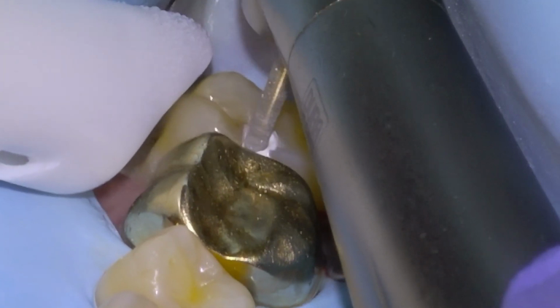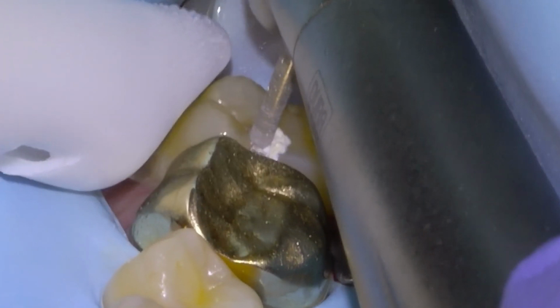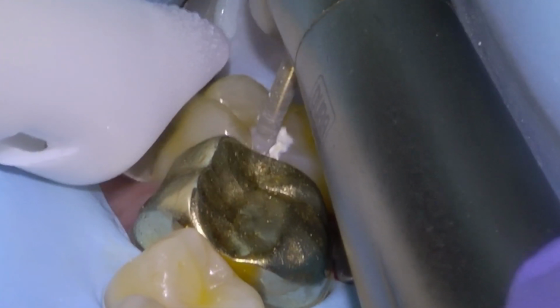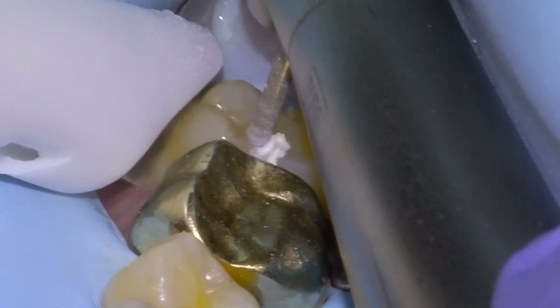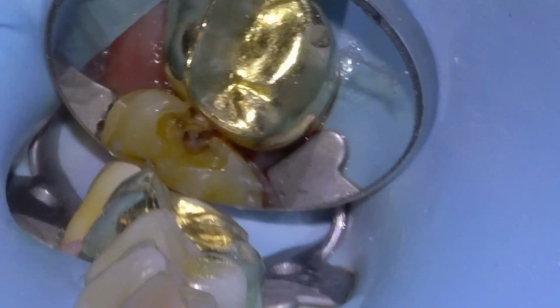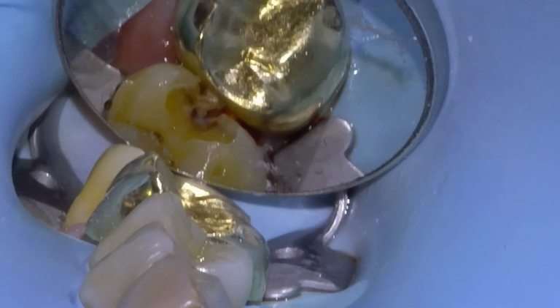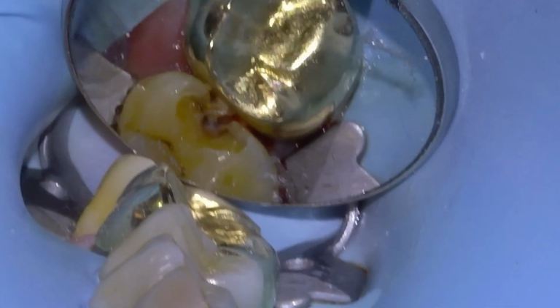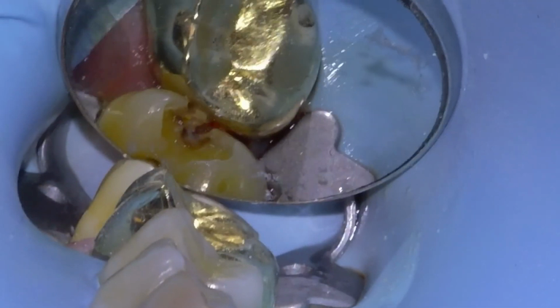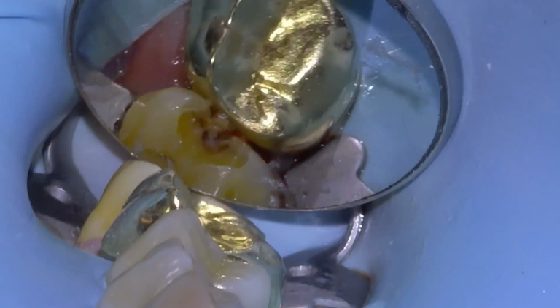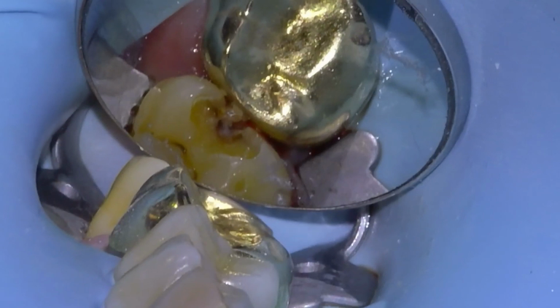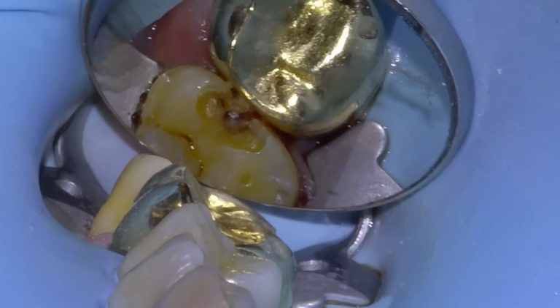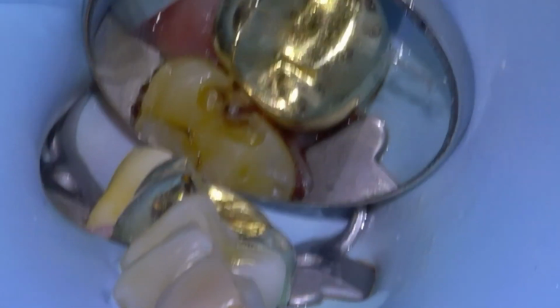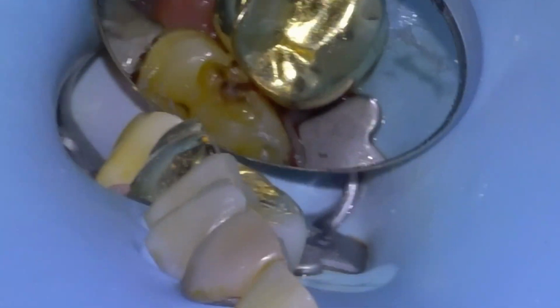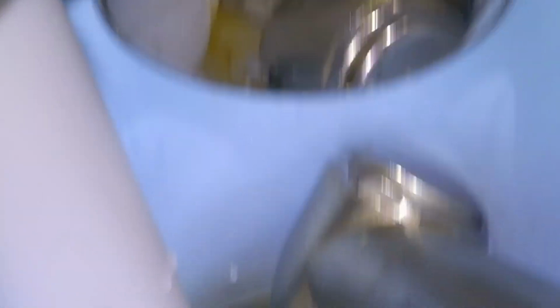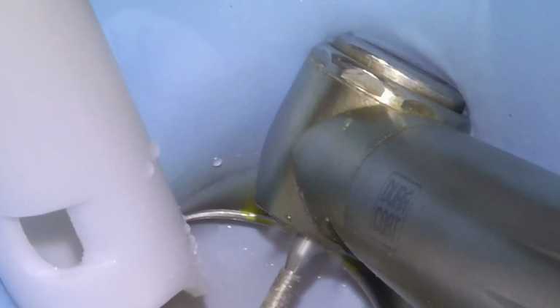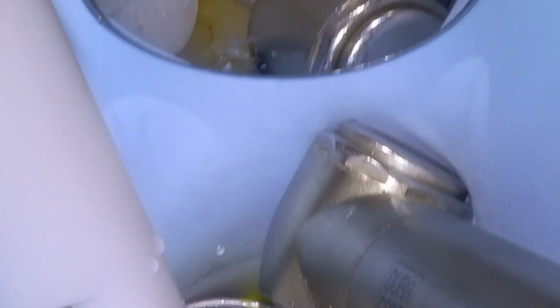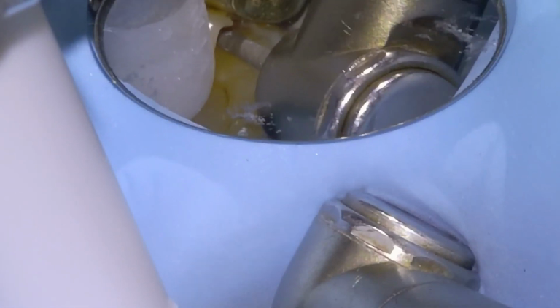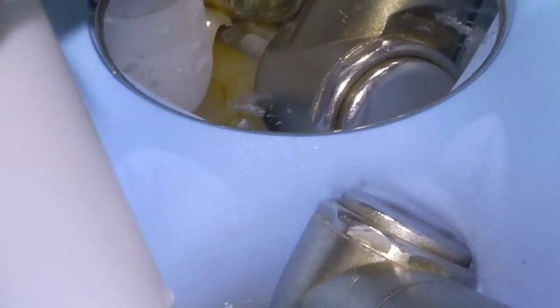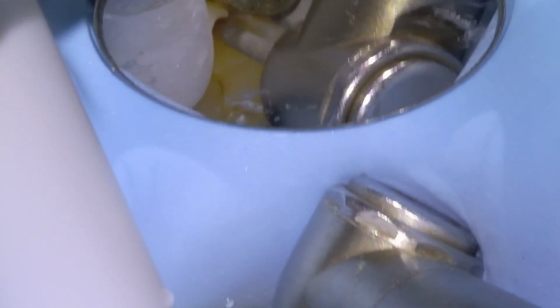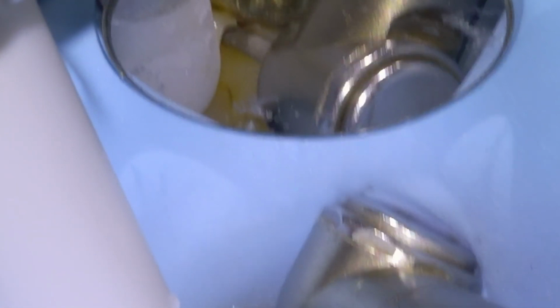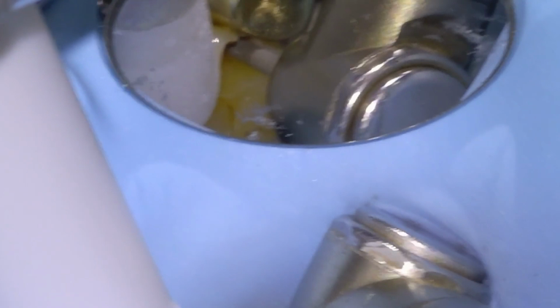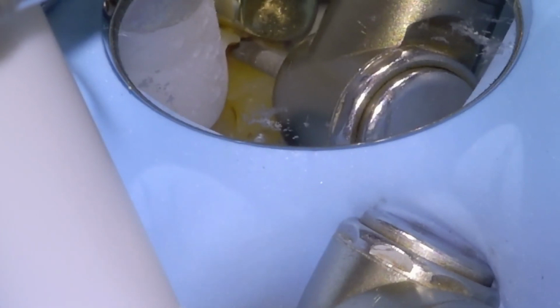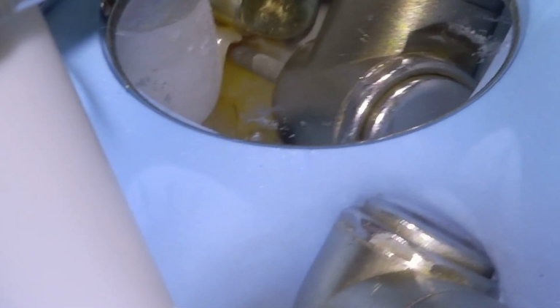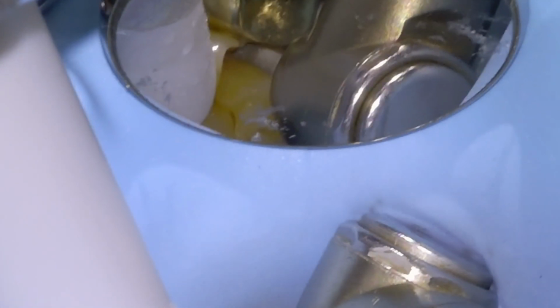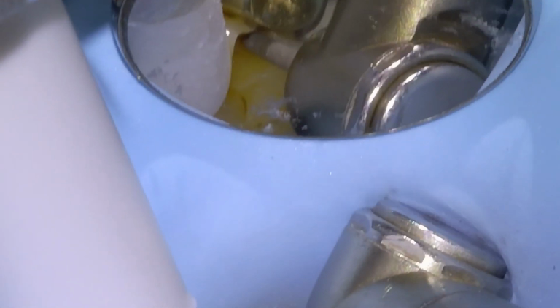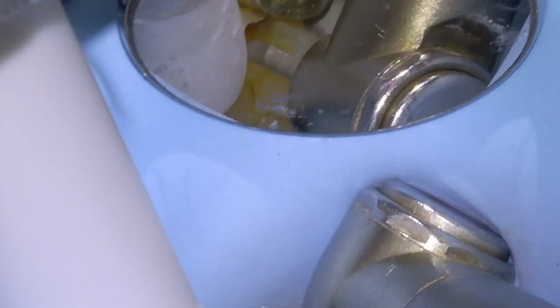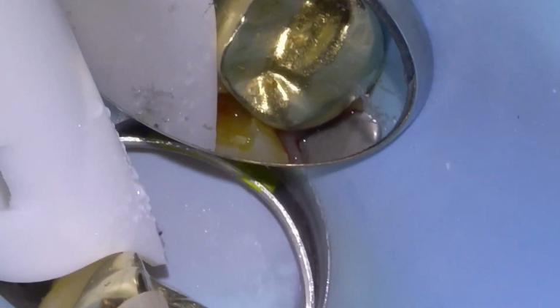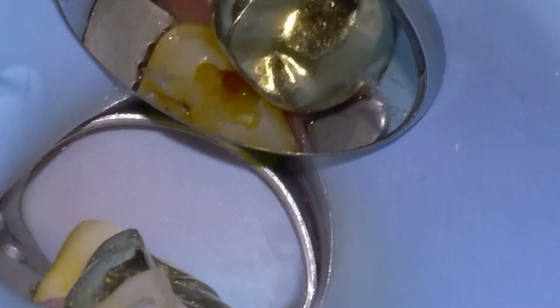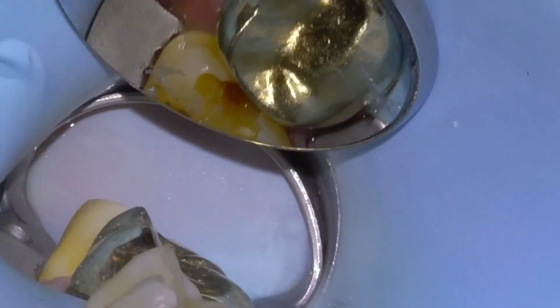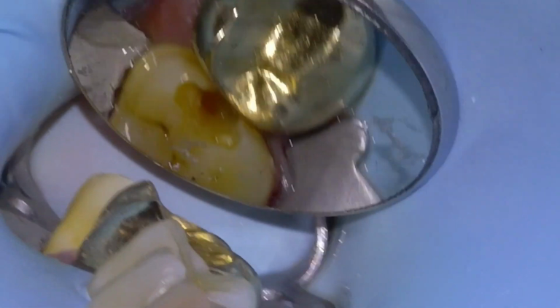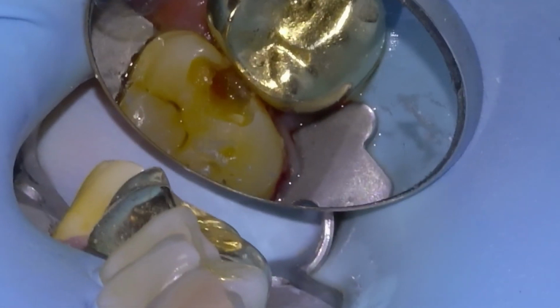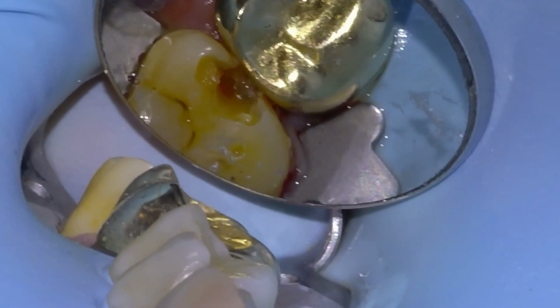We'll get opening up the tooth with a KS1 burr on a high speed. You can see some tooth decay in there. They're not going to be too deep though, but we'll open up the contacts here, opening up the lingual and the buccal until we can see daylight.